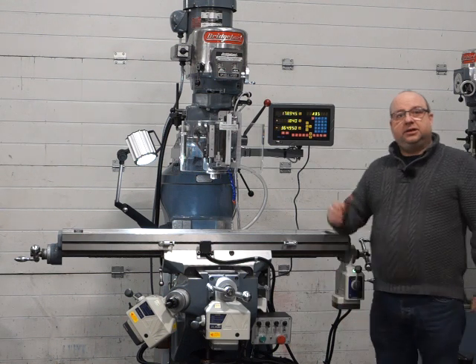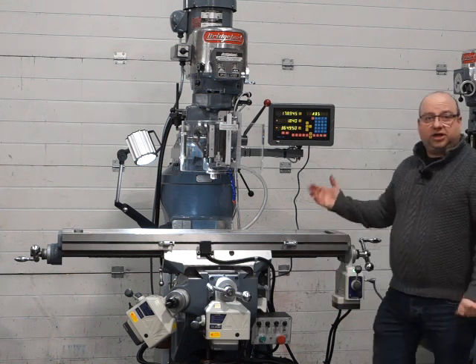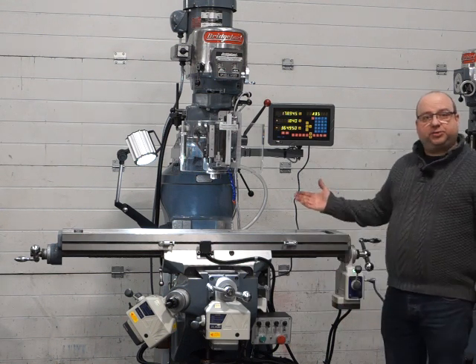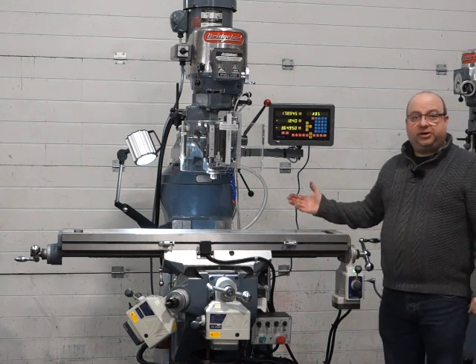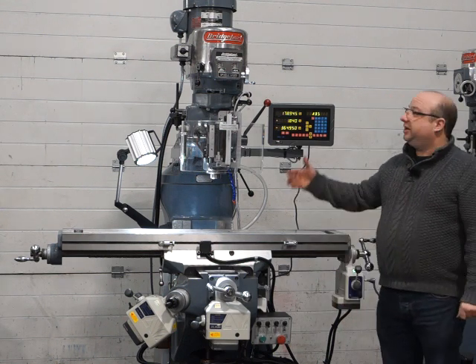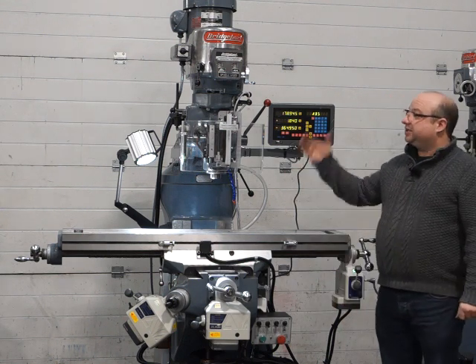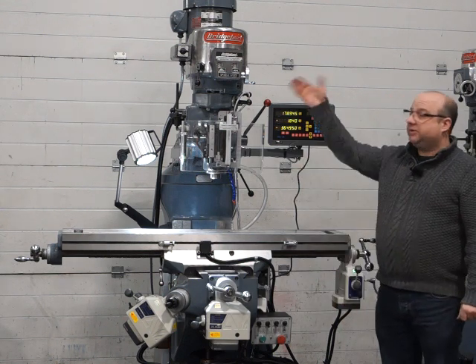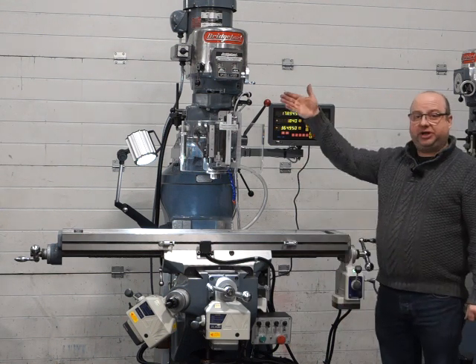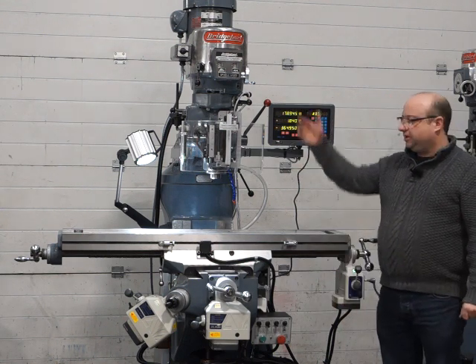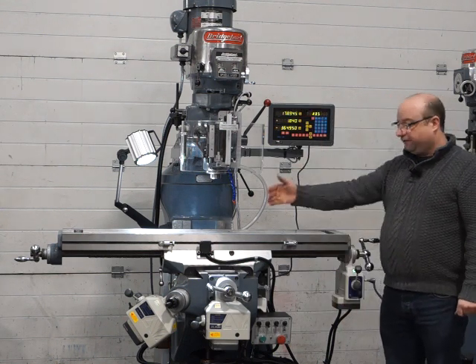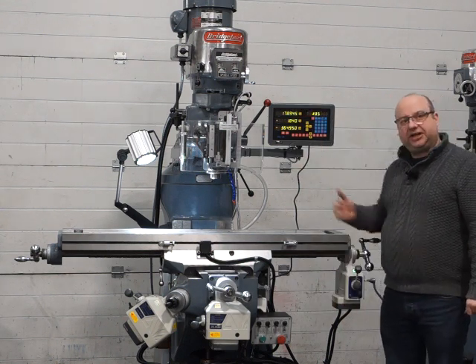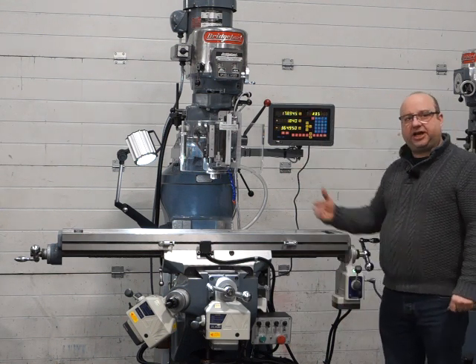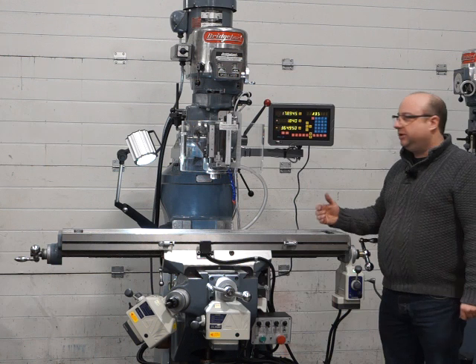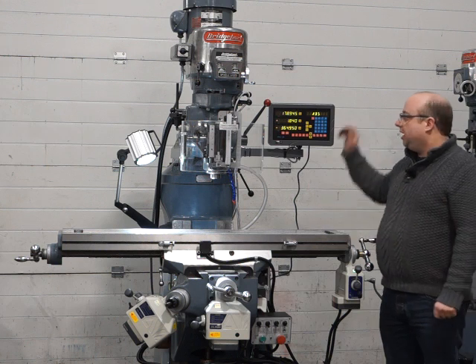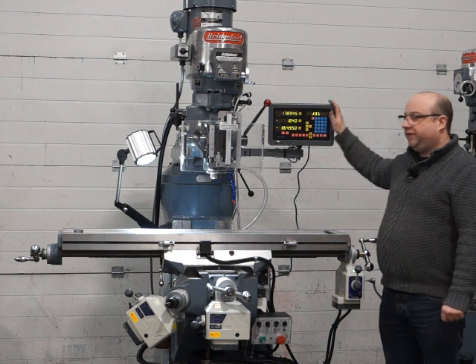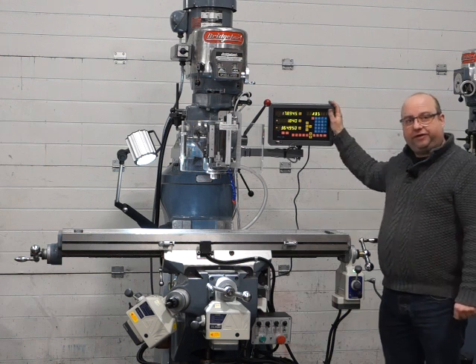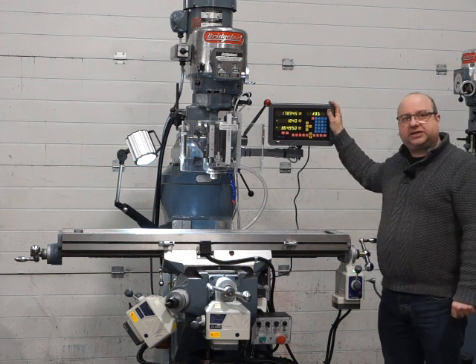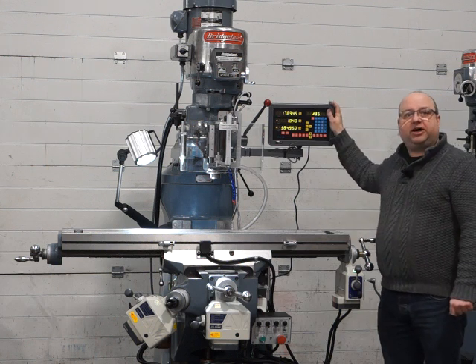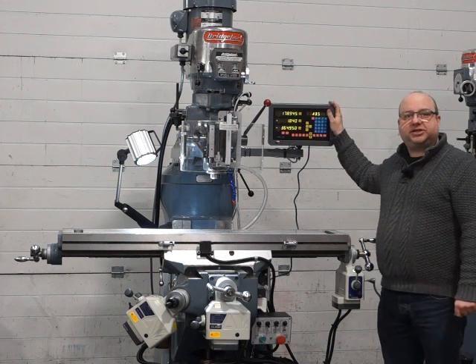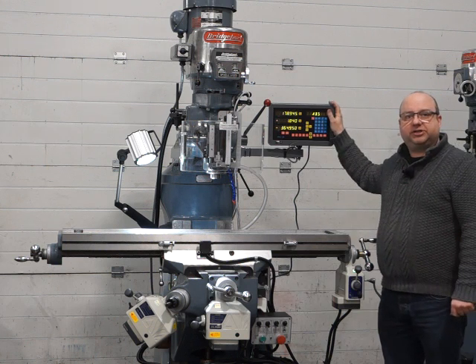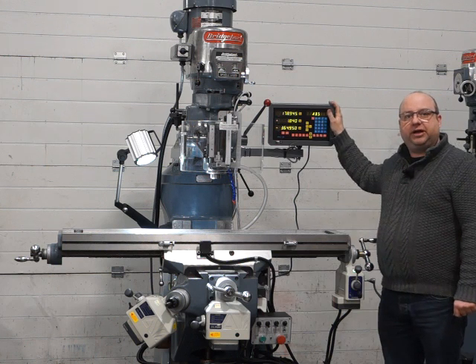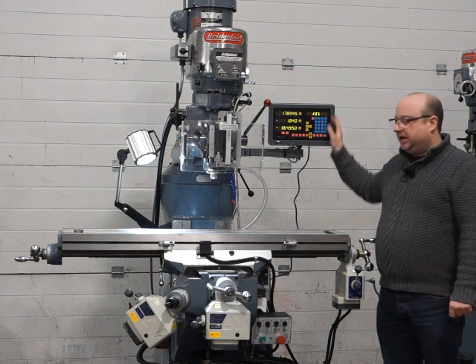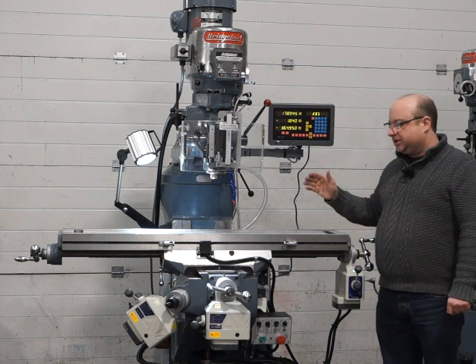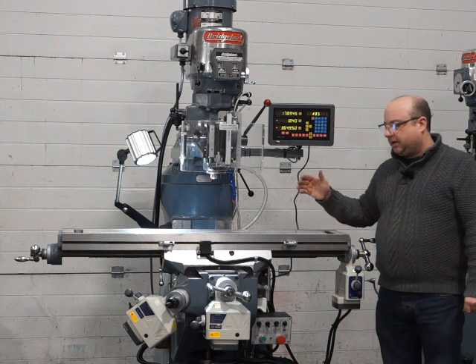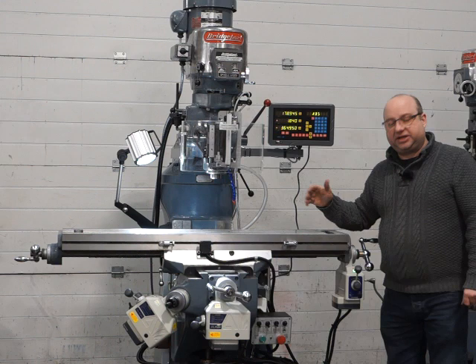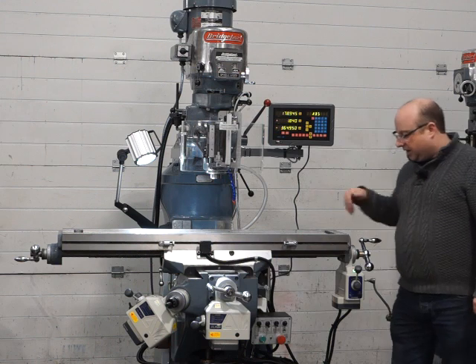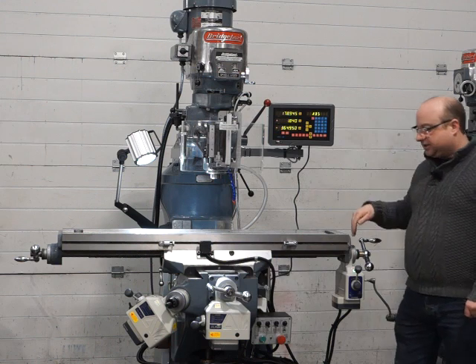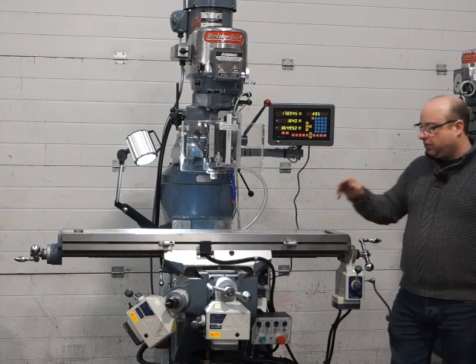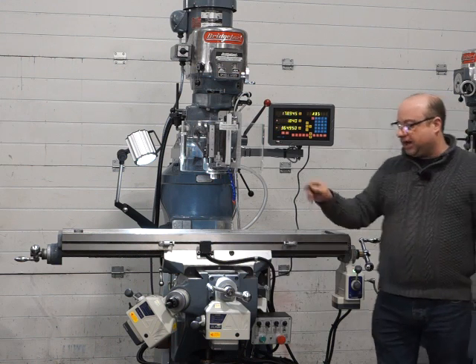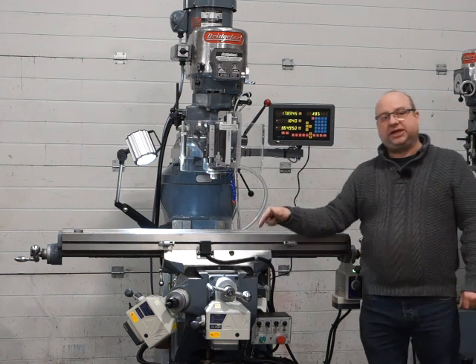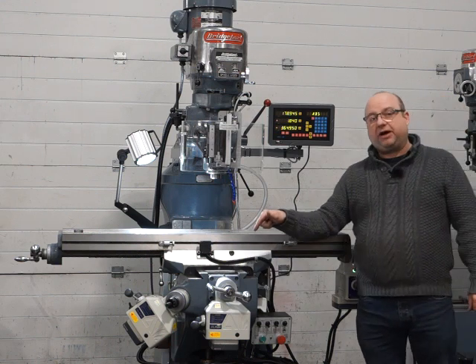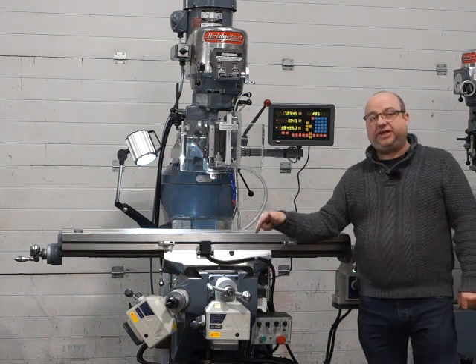This is our Bridgeport Milling Machine. It's got the variable speed head, a 48-inch table, and we've fitted a four-axis DRO system to it. In addition to that, we've added X, Y and Z power feeds.